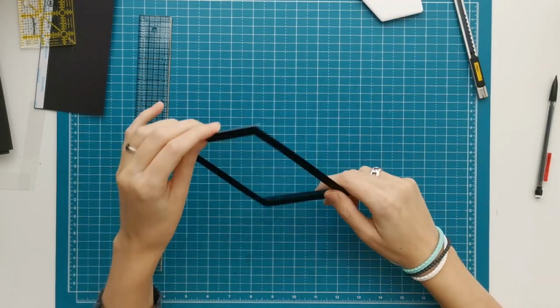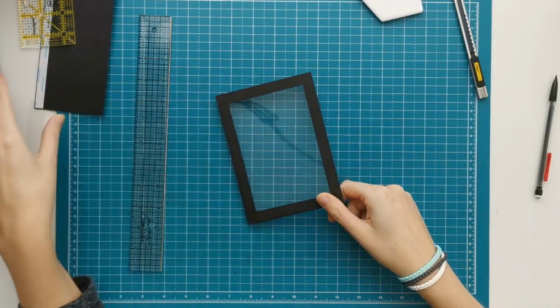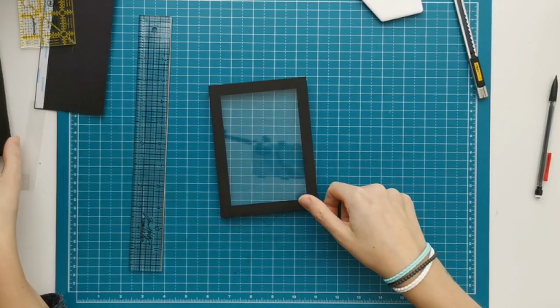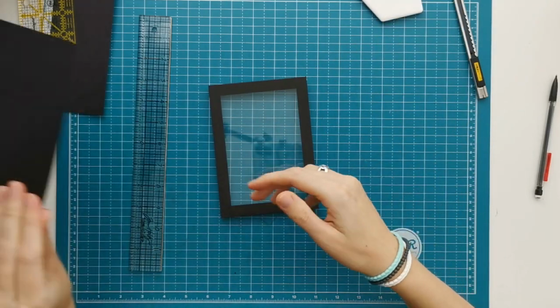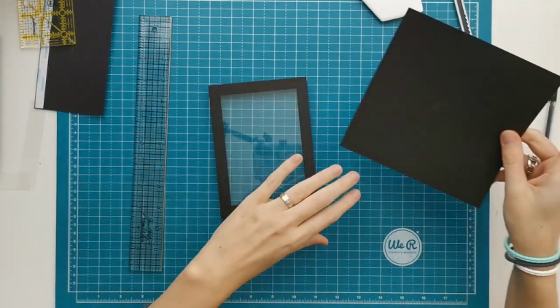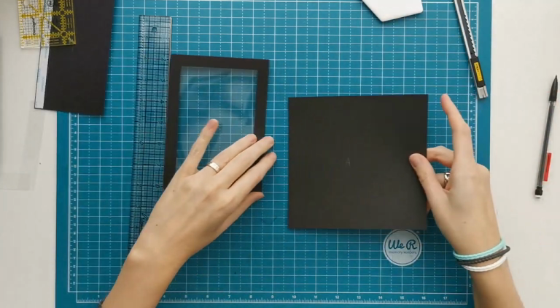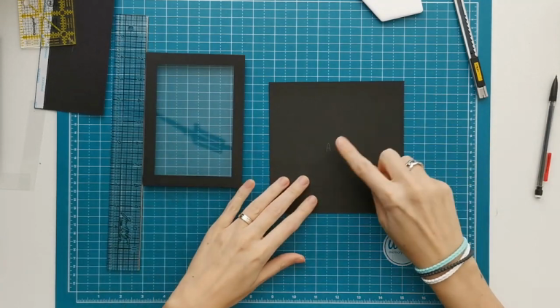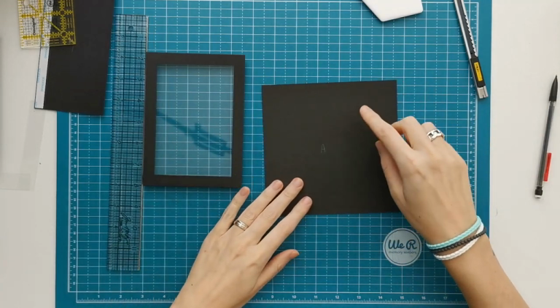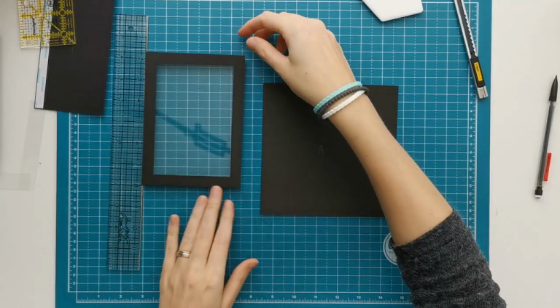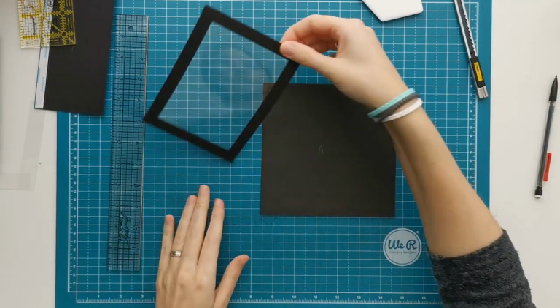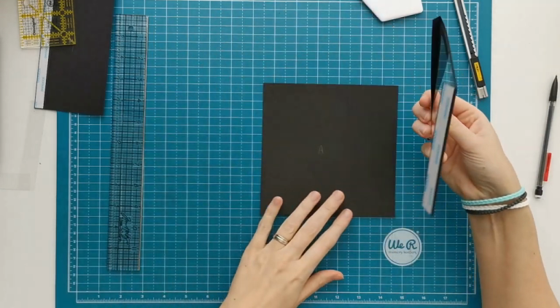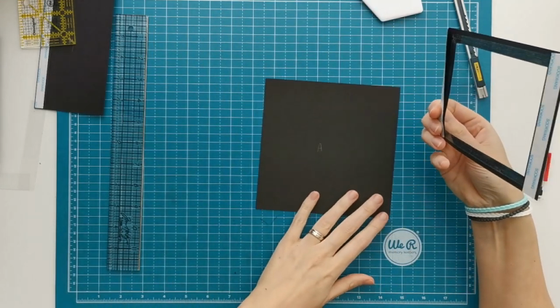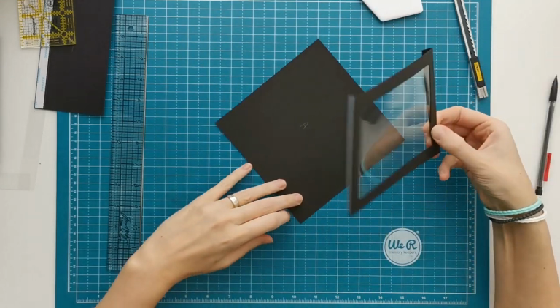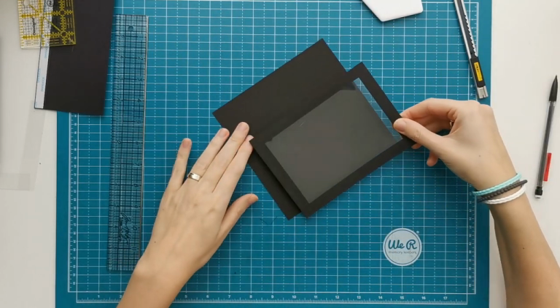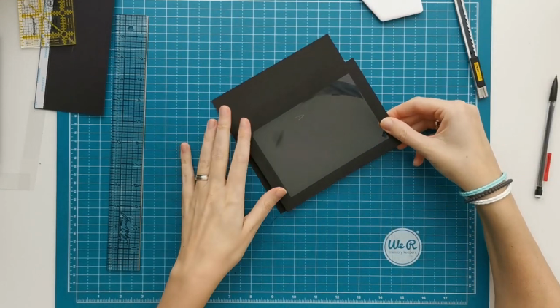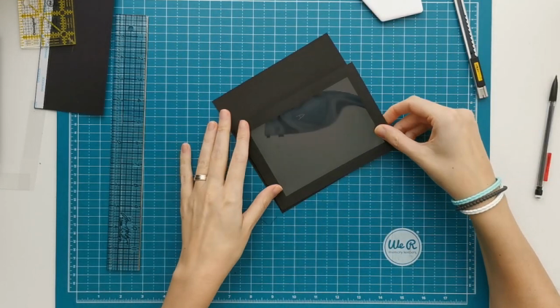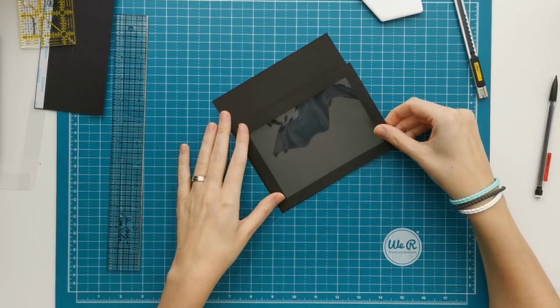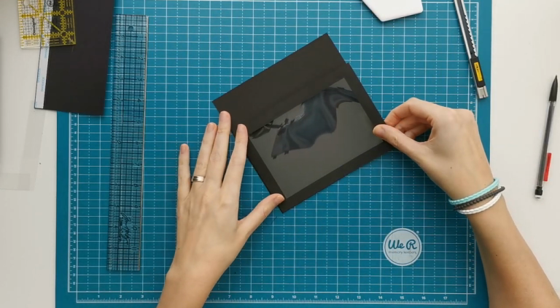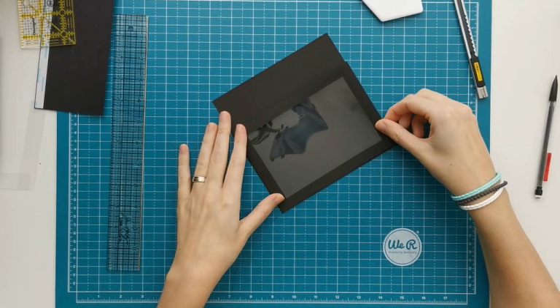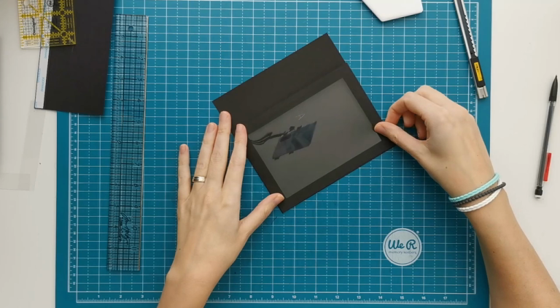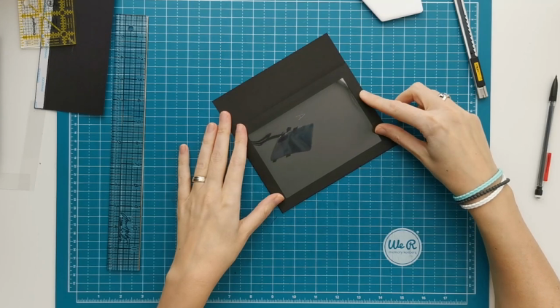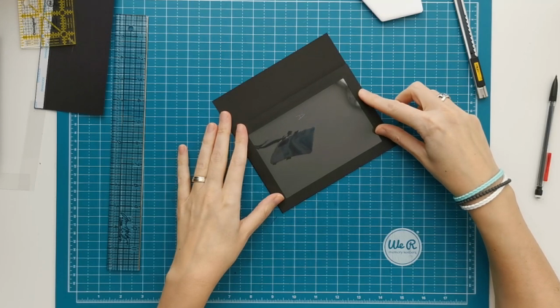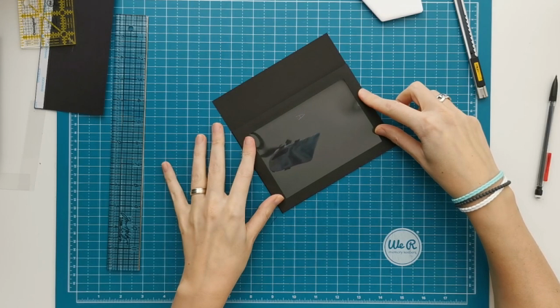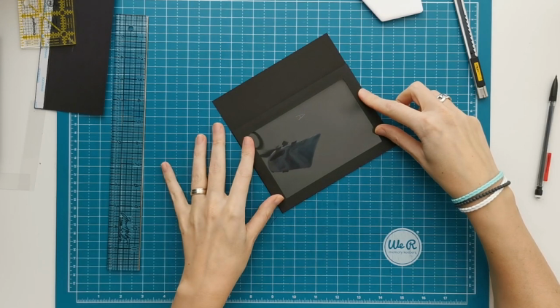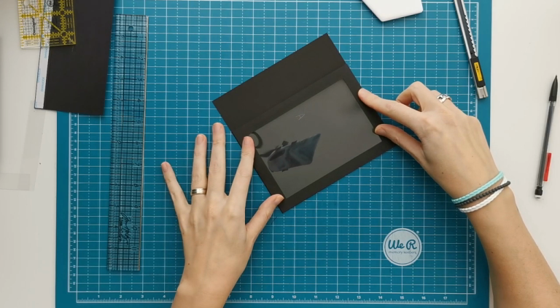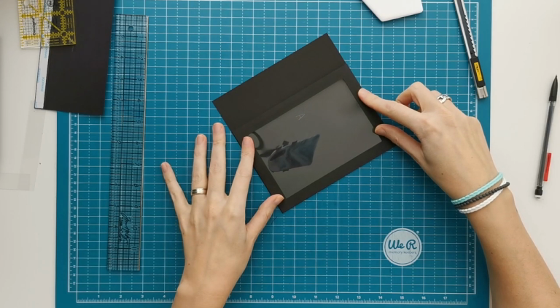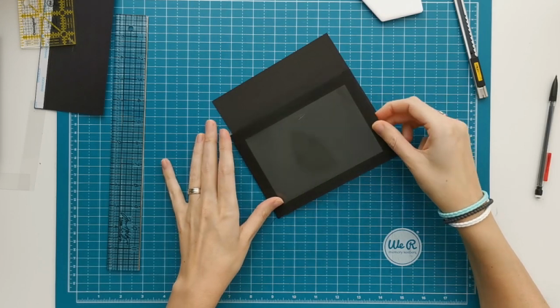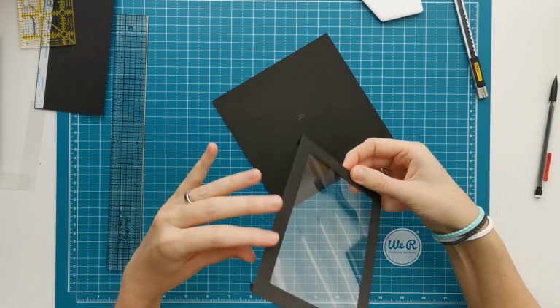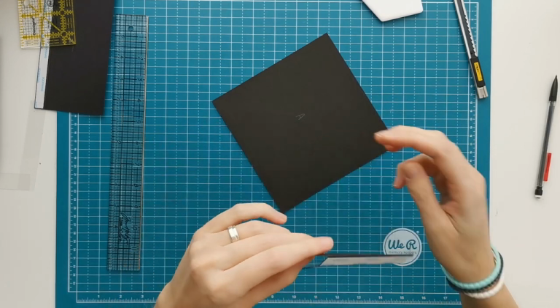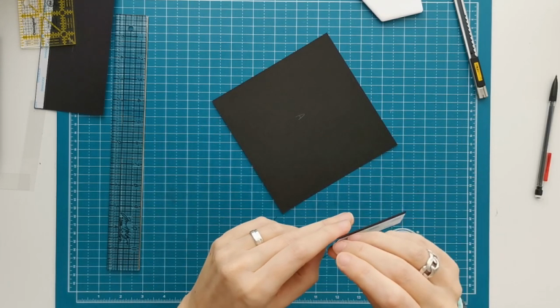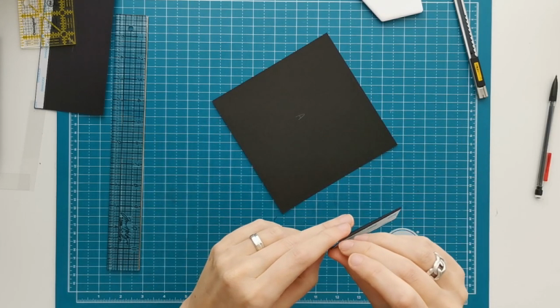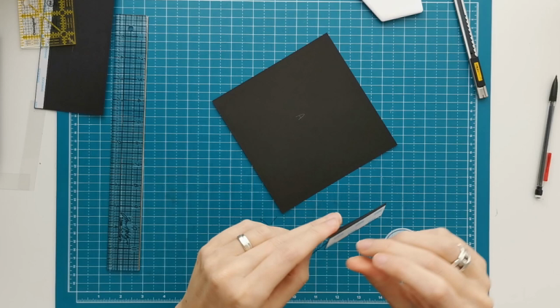Then this we are going to place on top of piece A. Piece A is a square piece, so it doesn't really matter on what side you're placing it, as long as one of your edges of piece B is lined up with an edge of piece A.